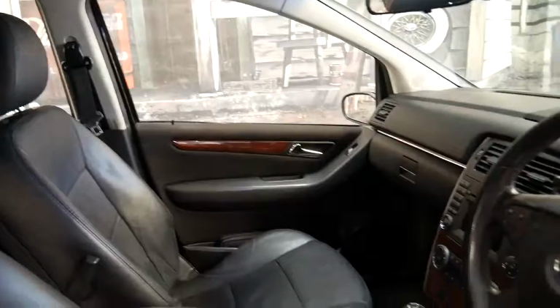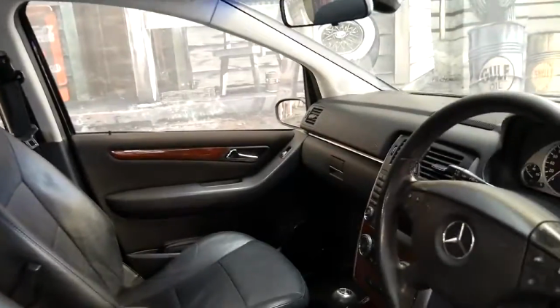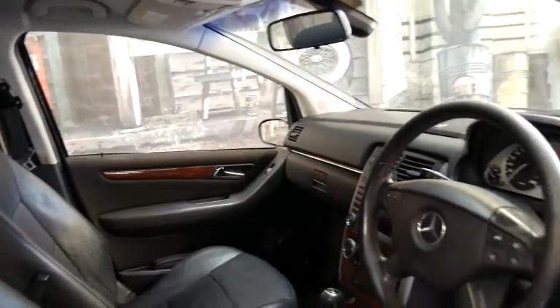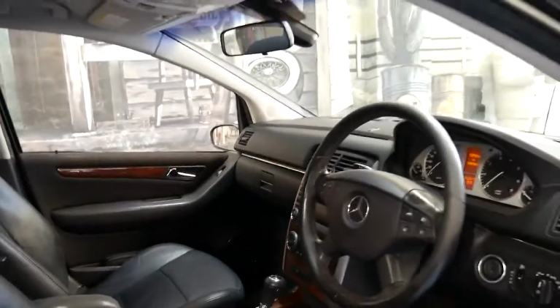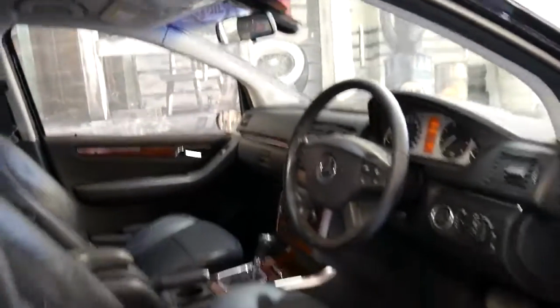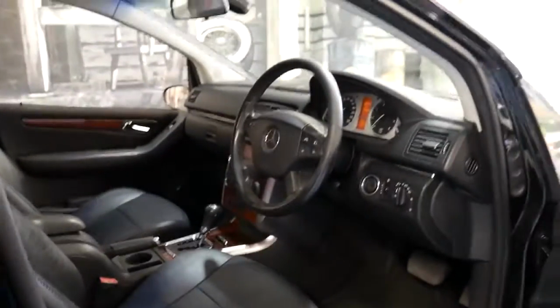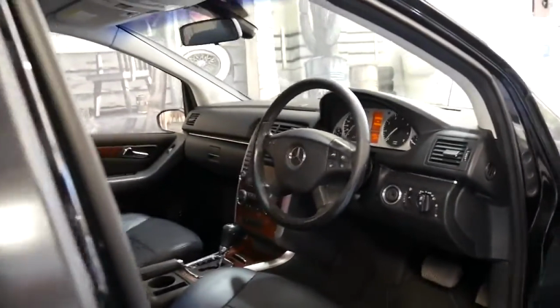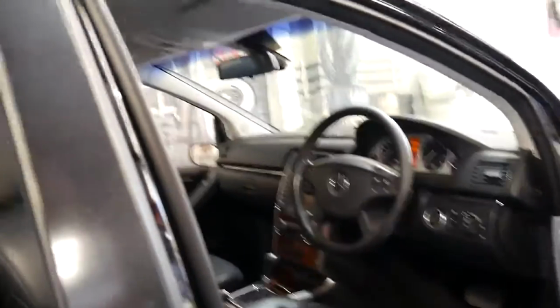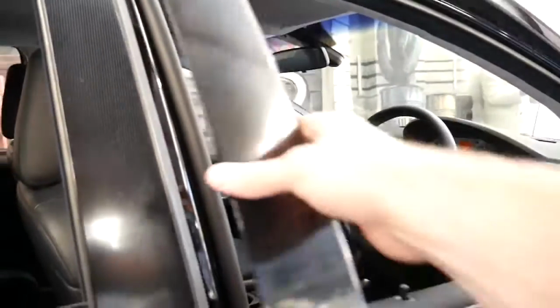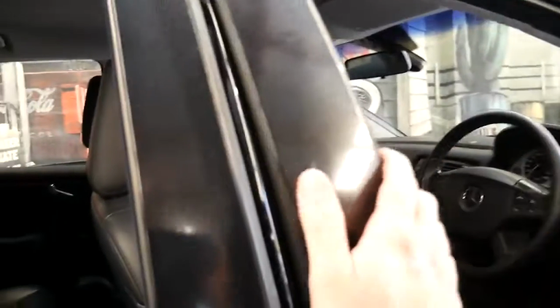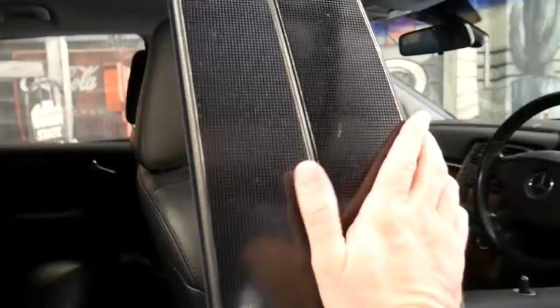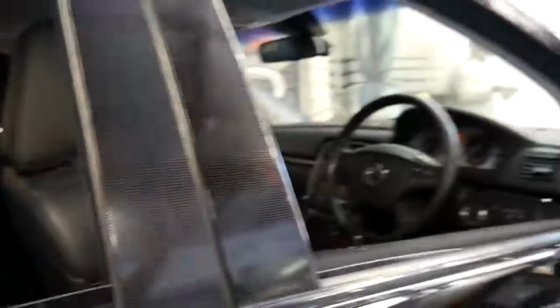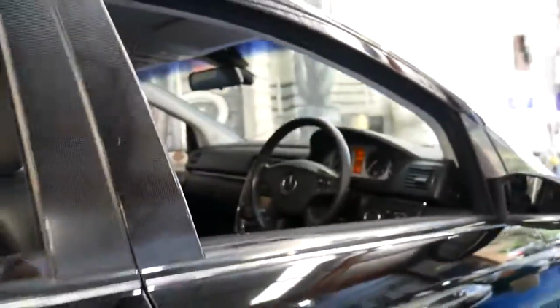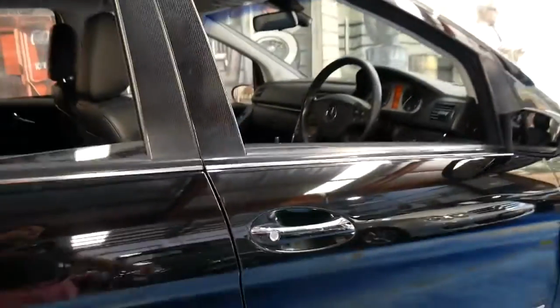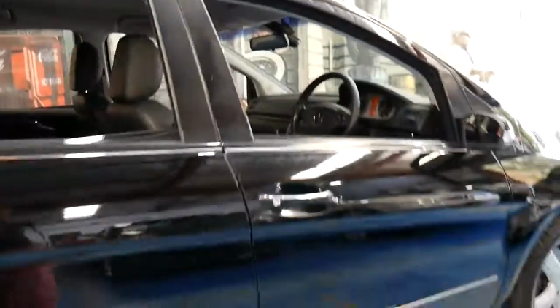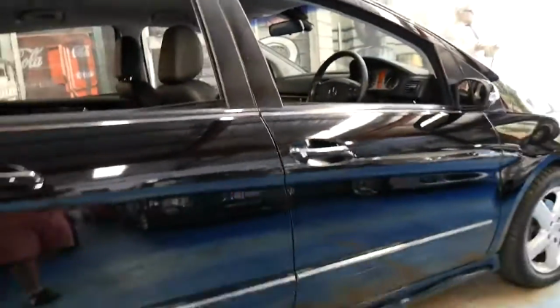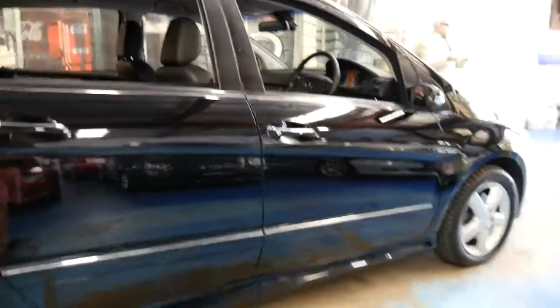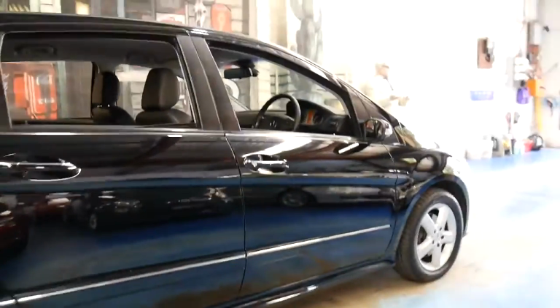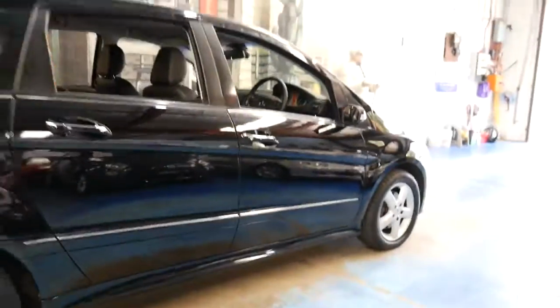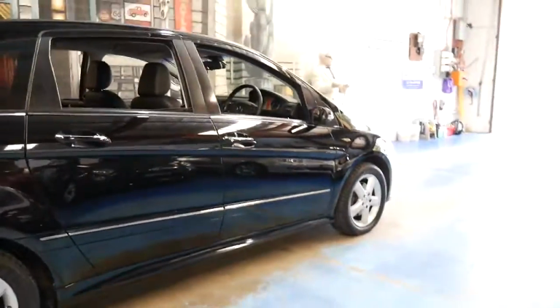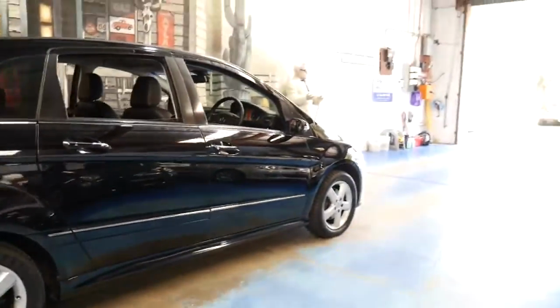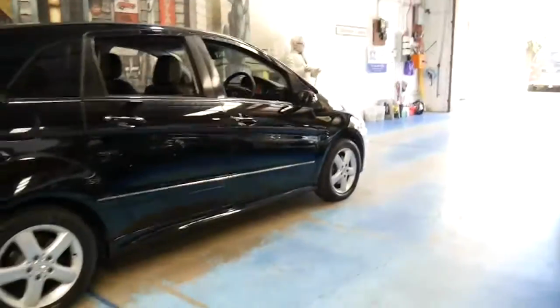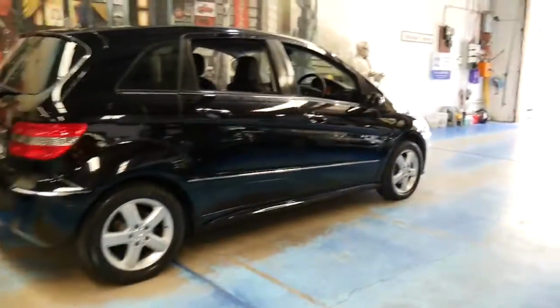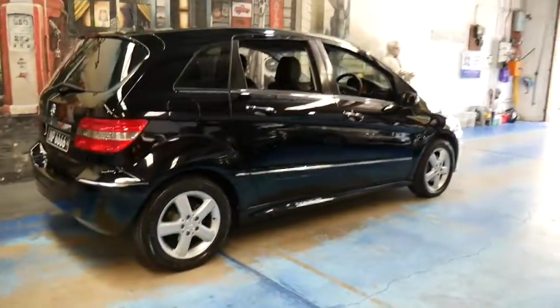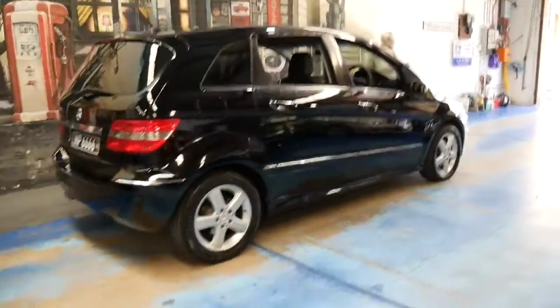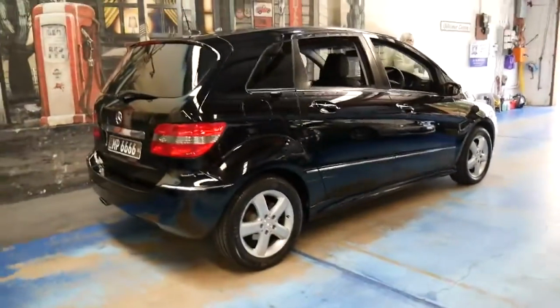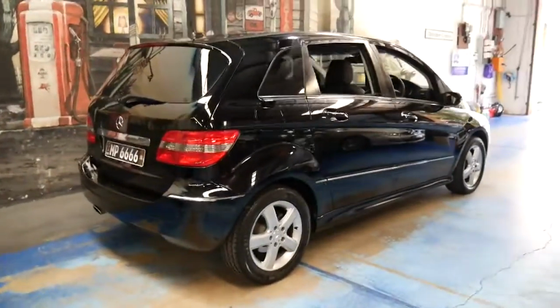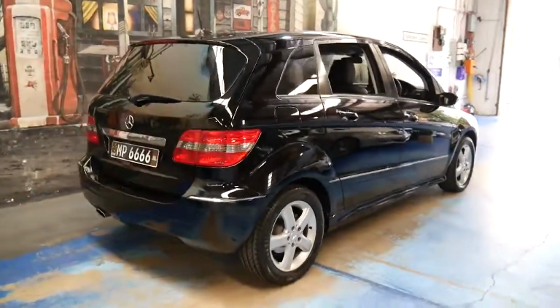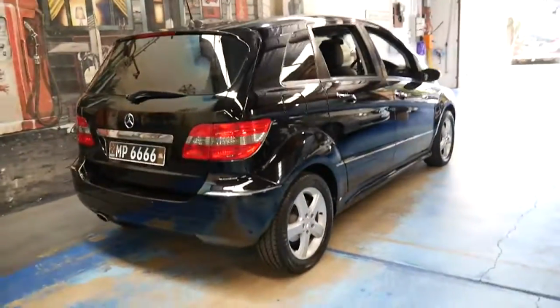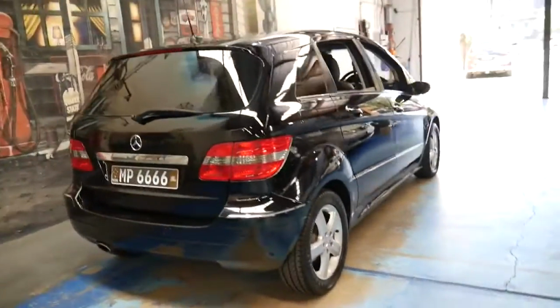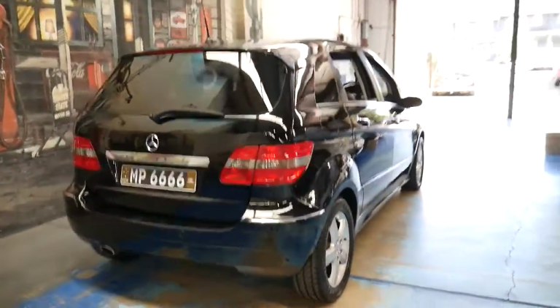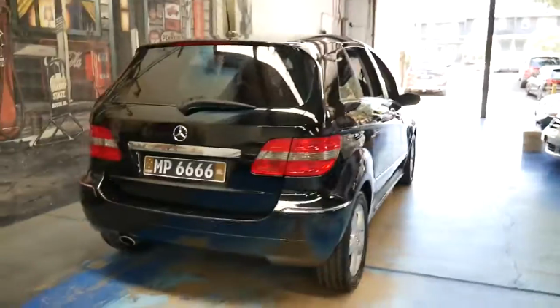It has done 180,000 kilometres but it's got a good service history, two keys with the car, and it drives beautifully. I've driven it and it does not drive like a car with any more than 100,000 kilometres.